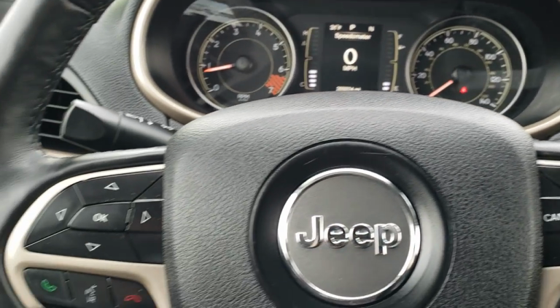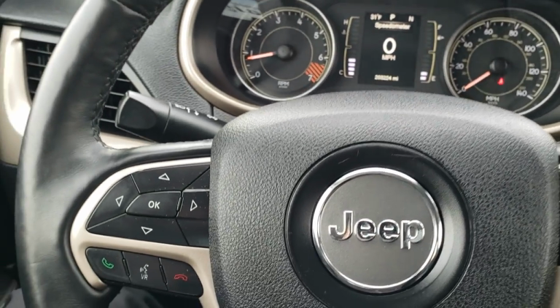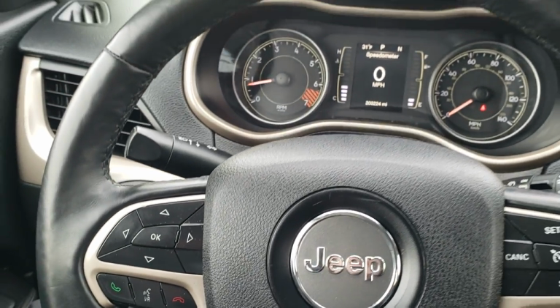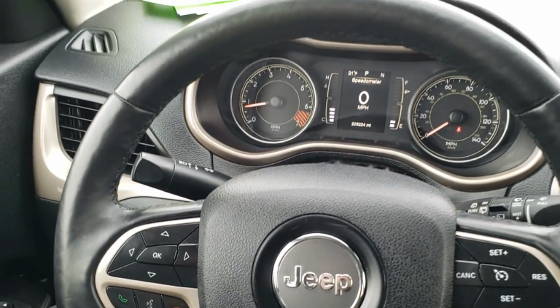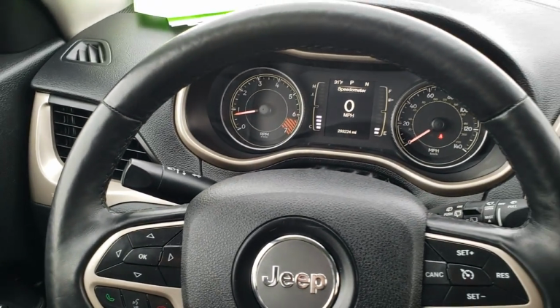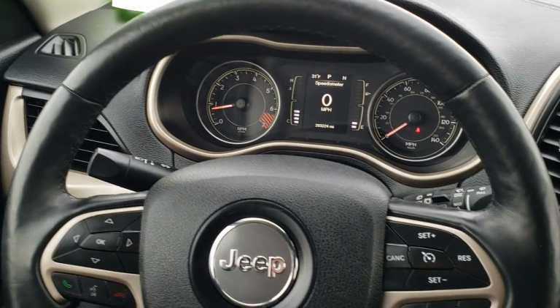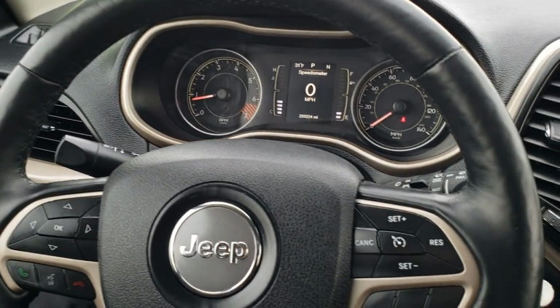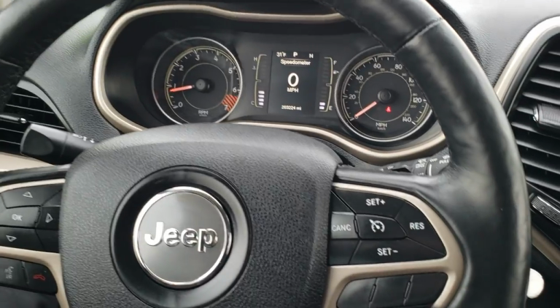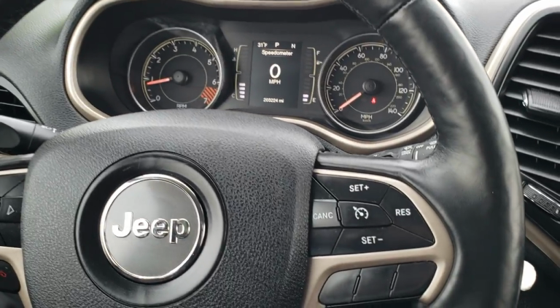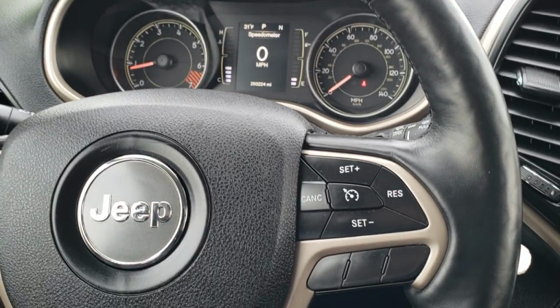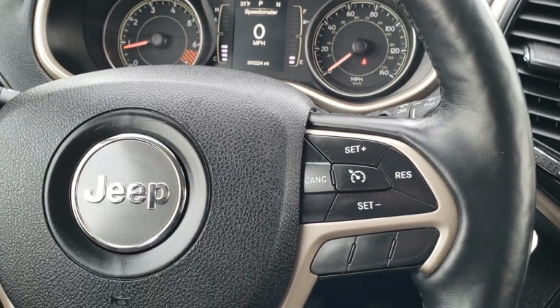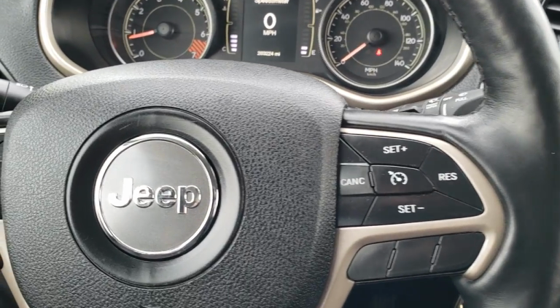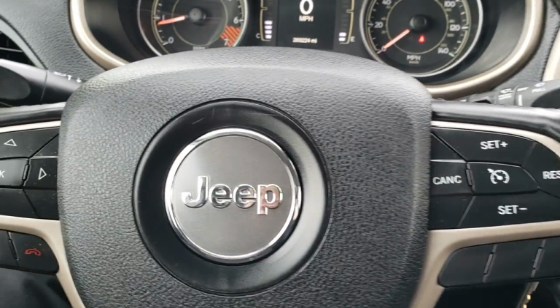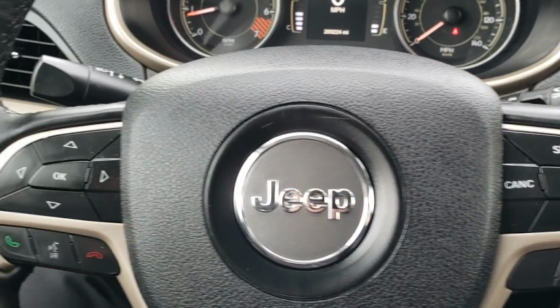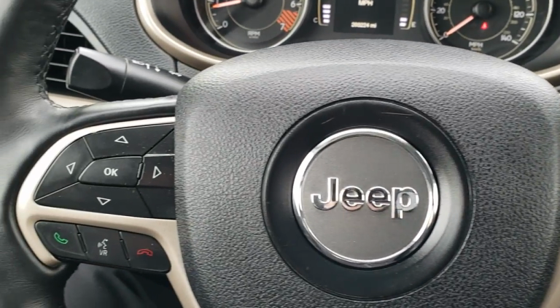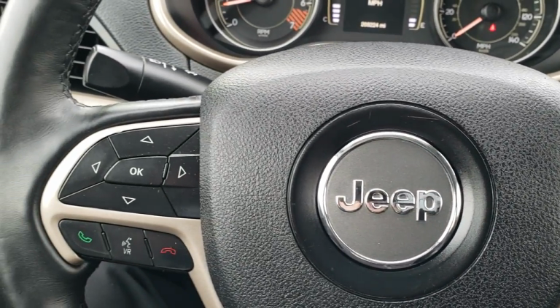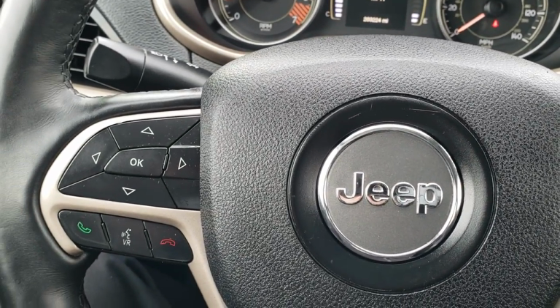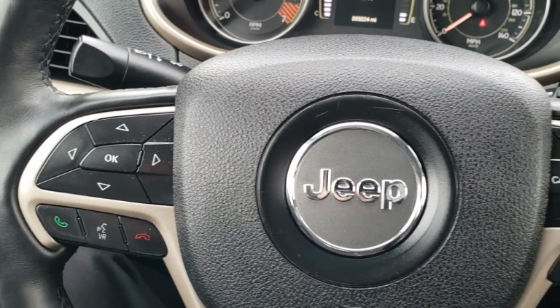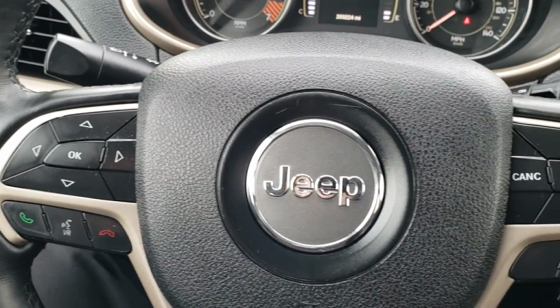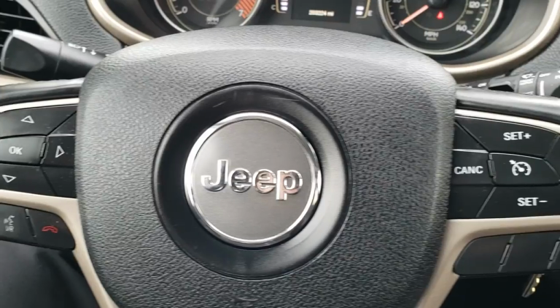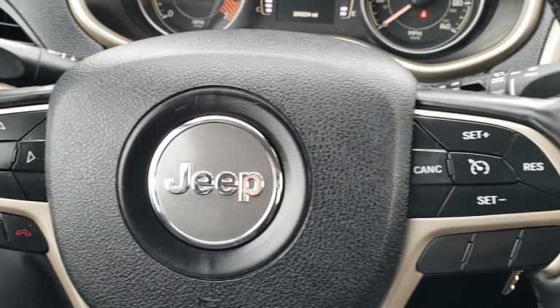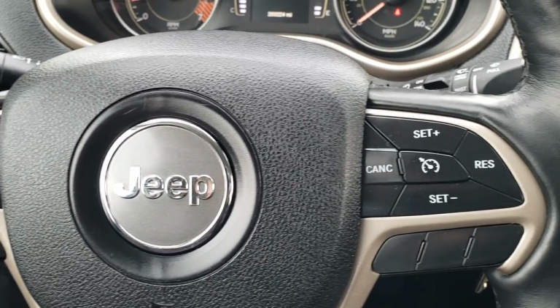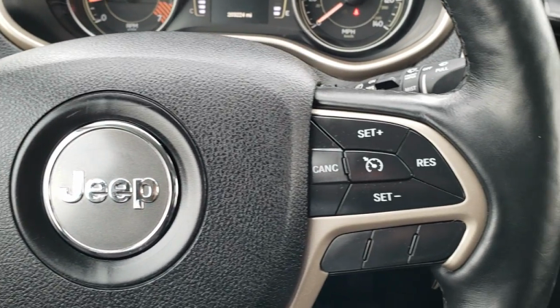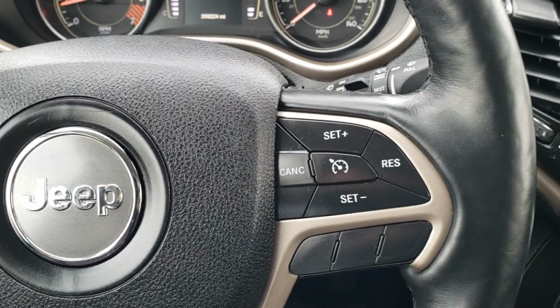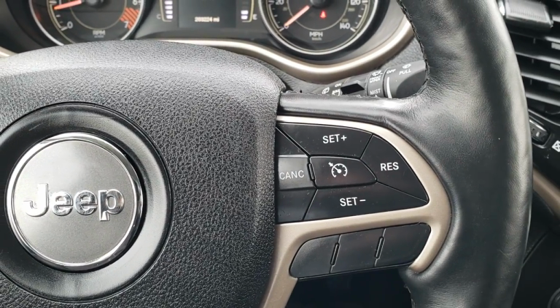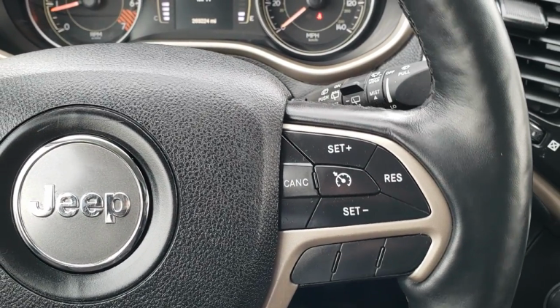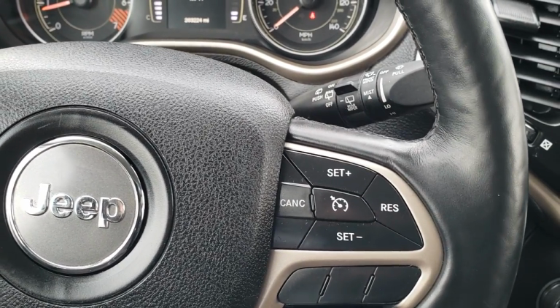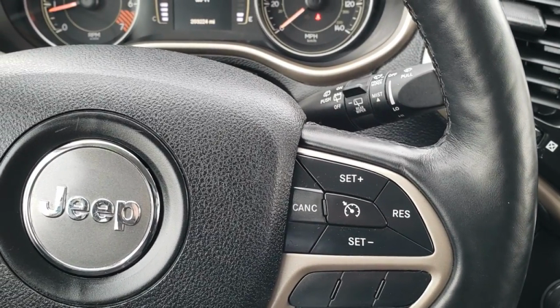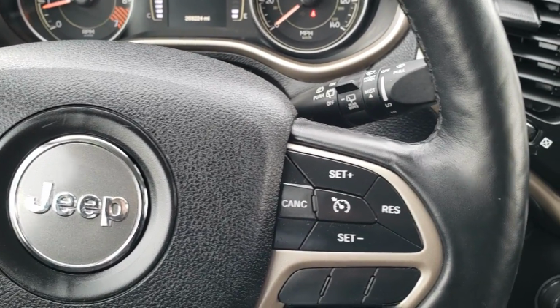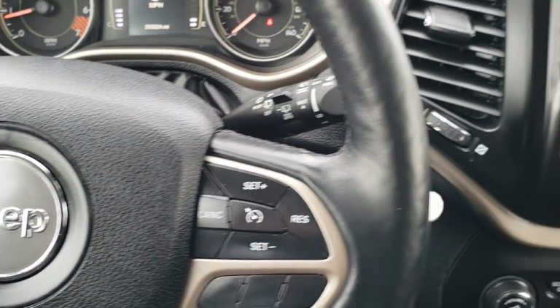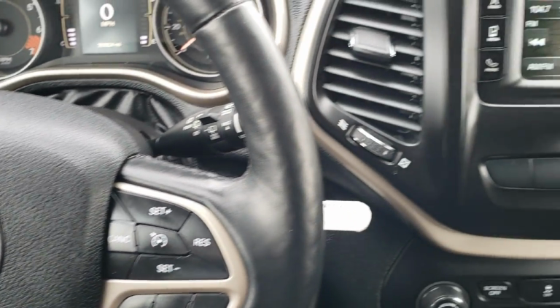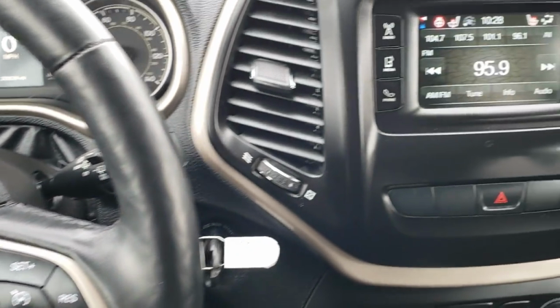You get the heated leather-wrapped steering wheel, part of that cold weather group. Bluetooth and information center controls are on the left, cruise controls on the right, and it does have audio controls on the back of the steering wheel.